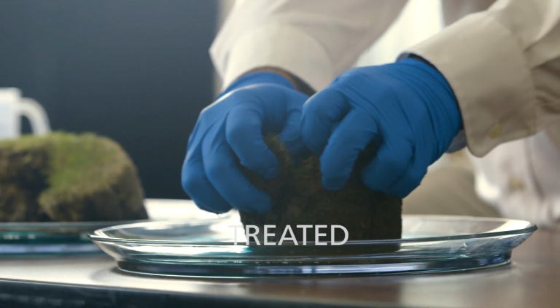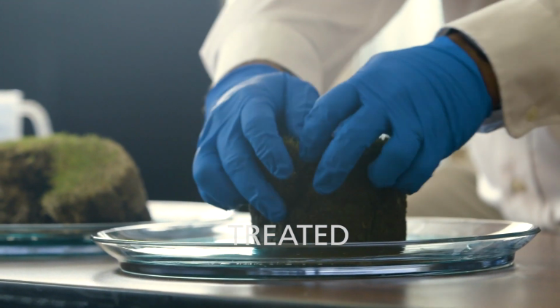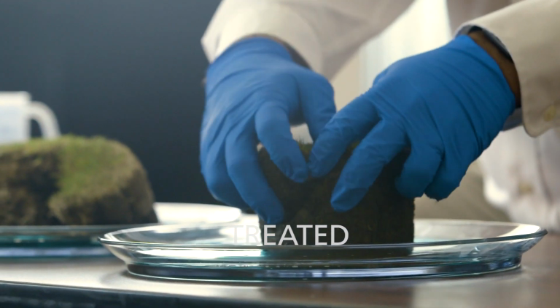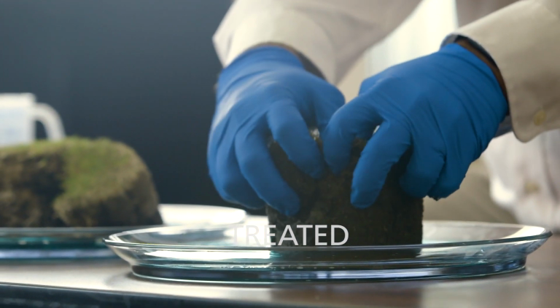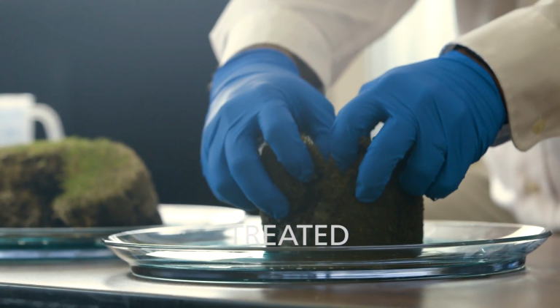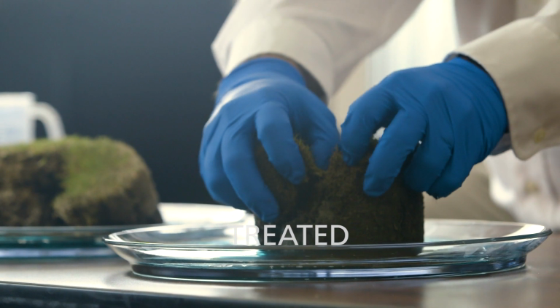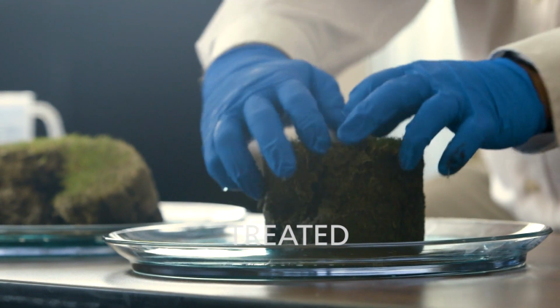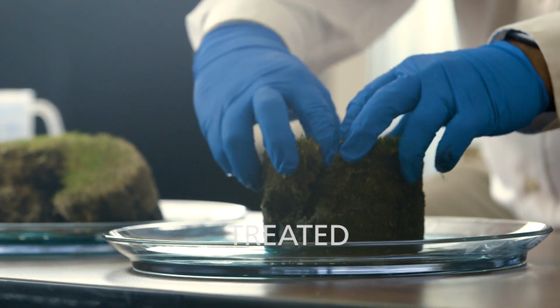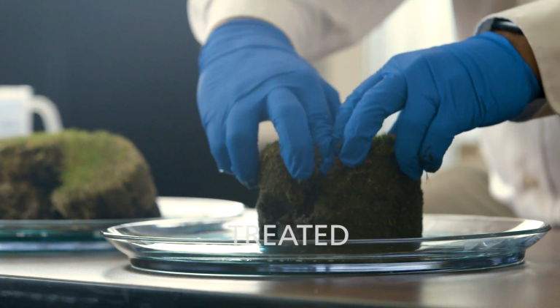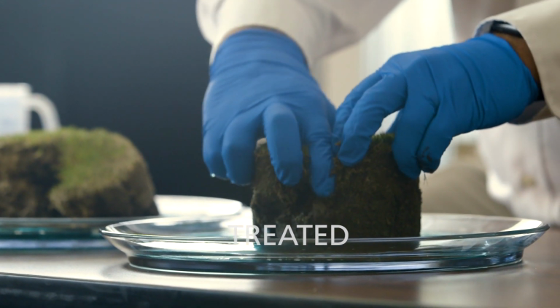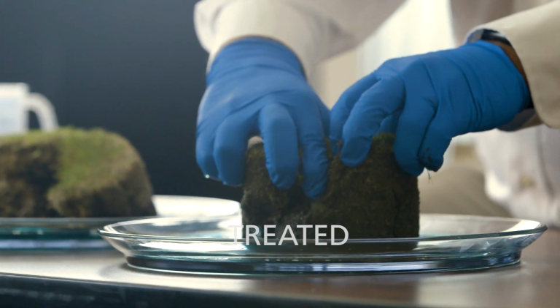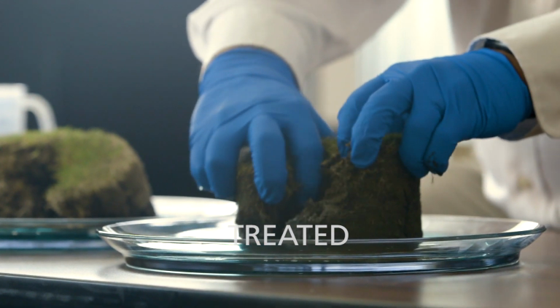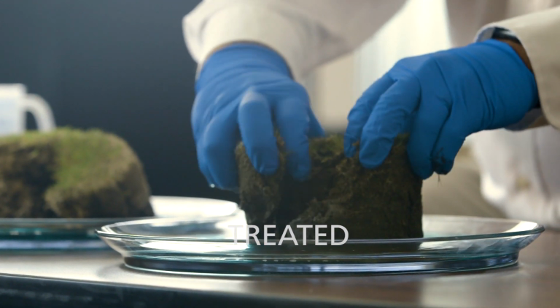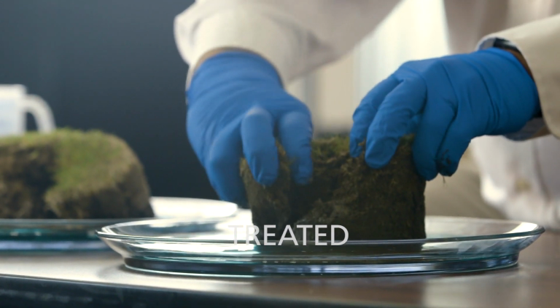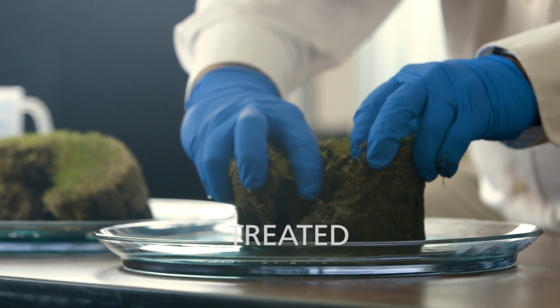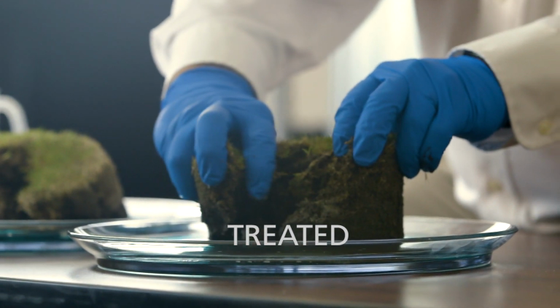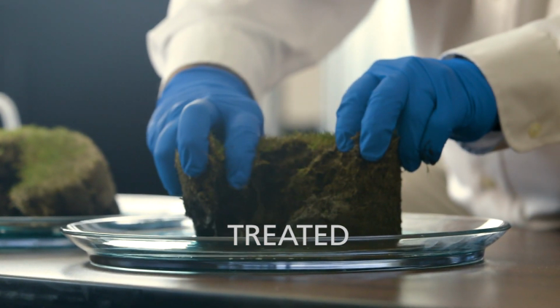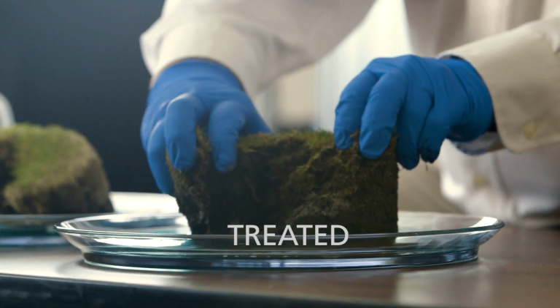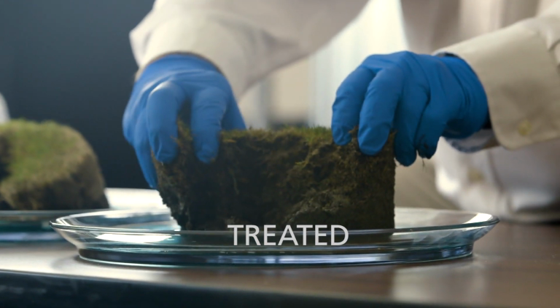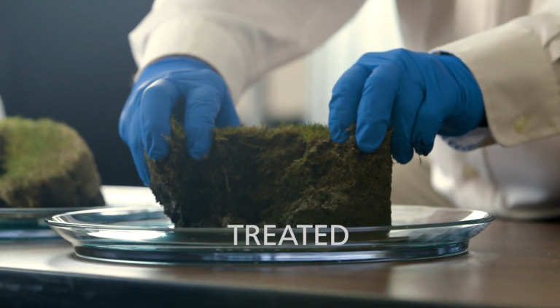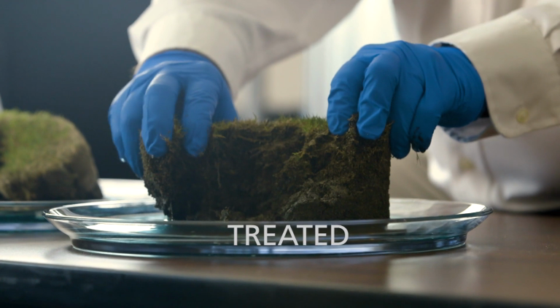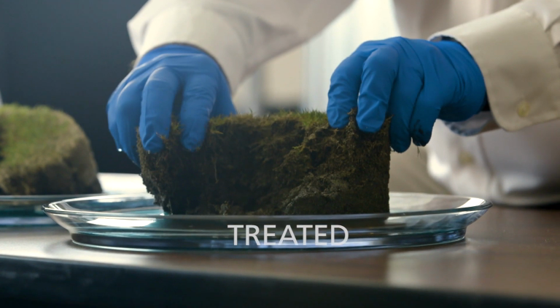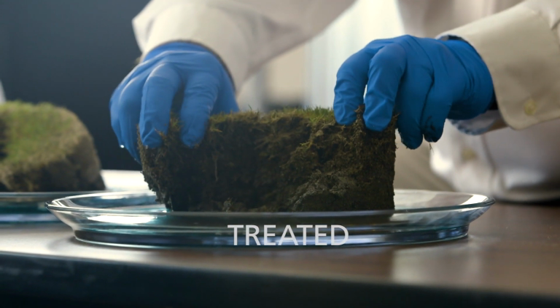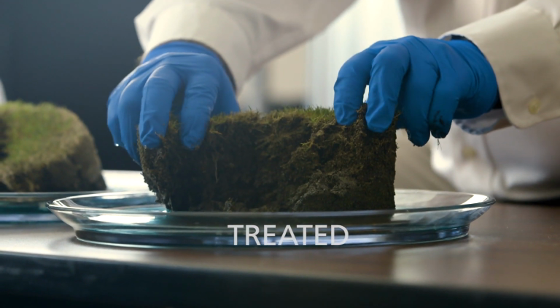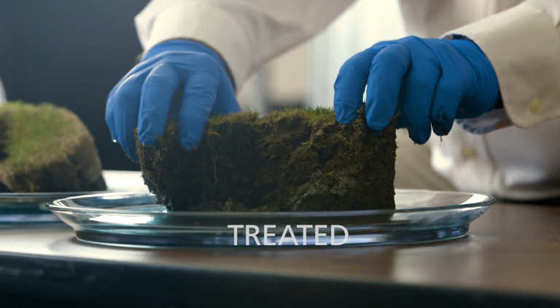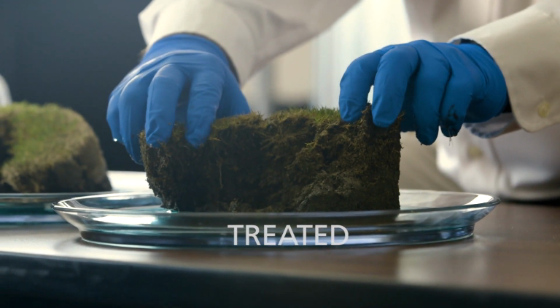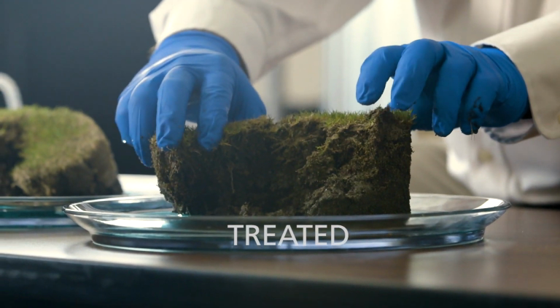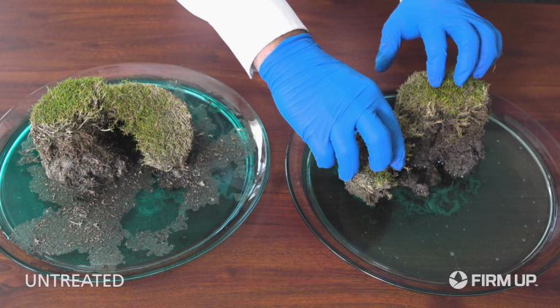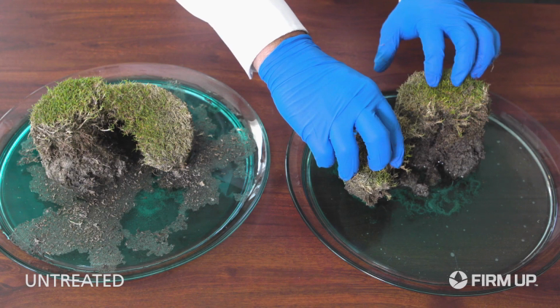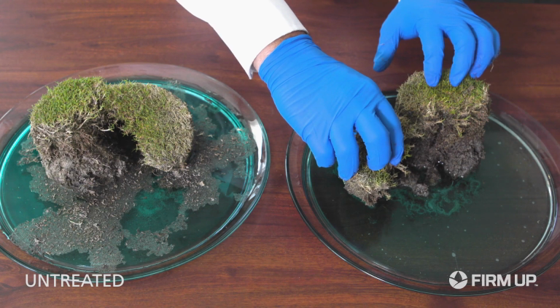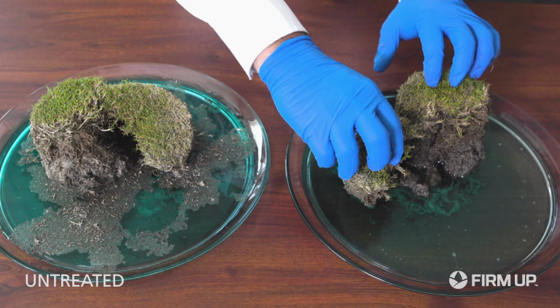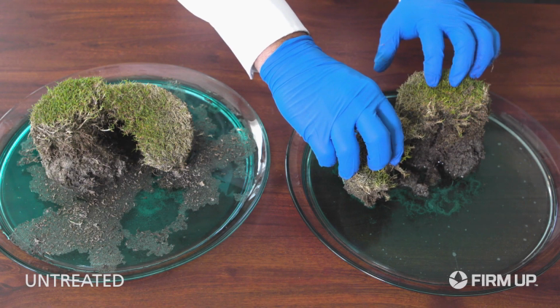You can see here, as we rotated this plate, the entire circumference of the core has been hydrated with good moisture distribution throughout the entire core.